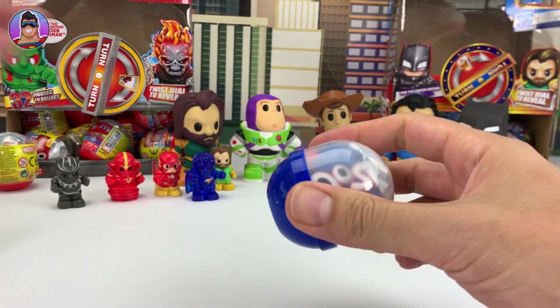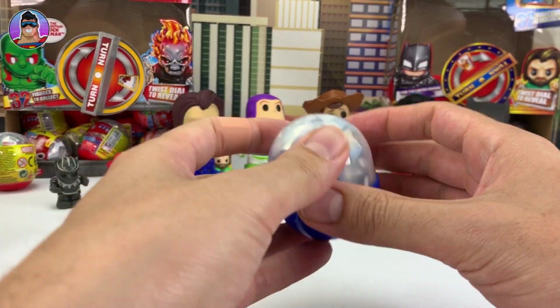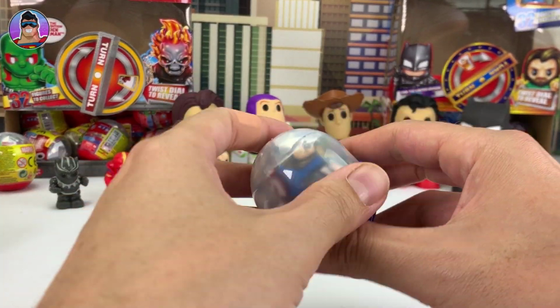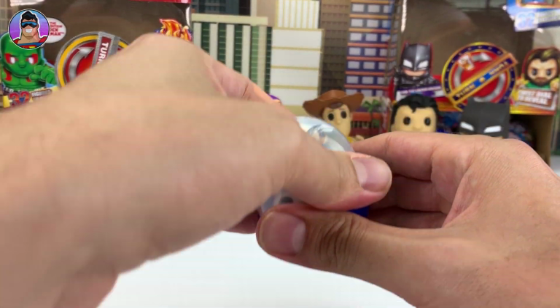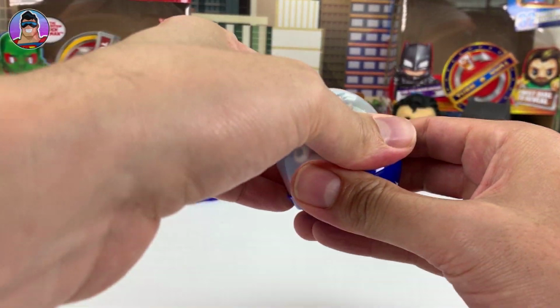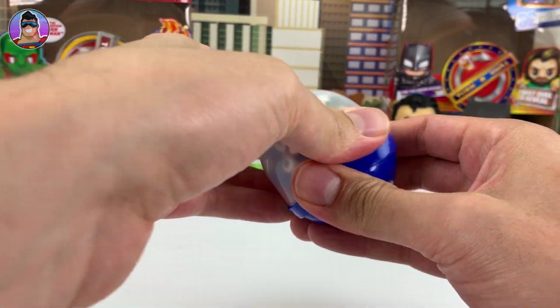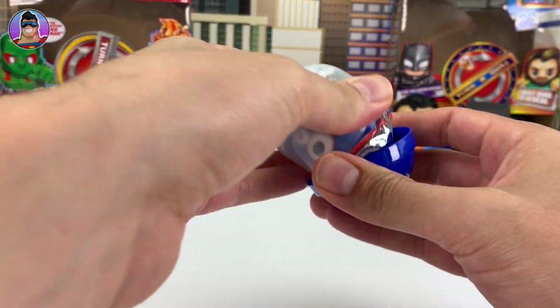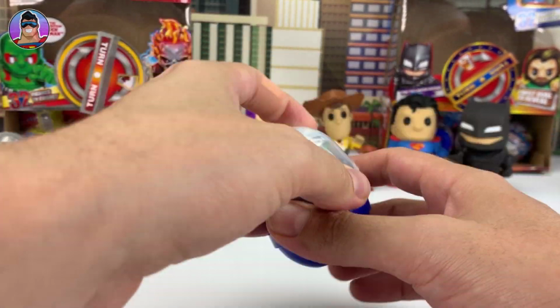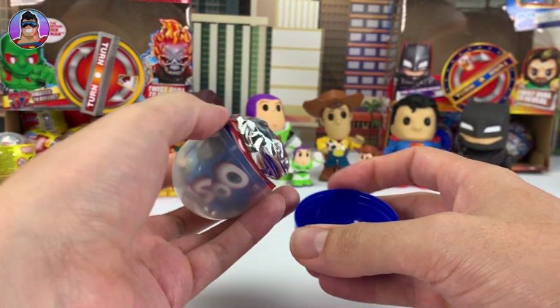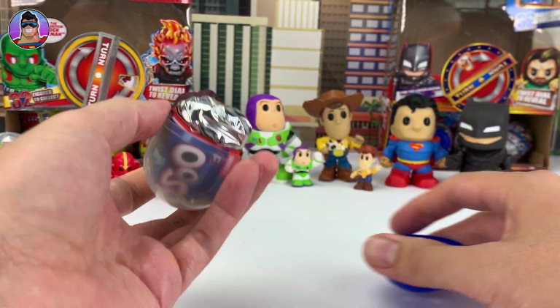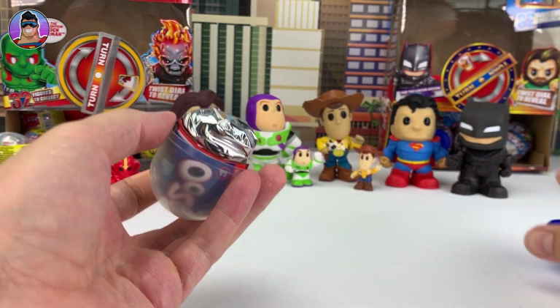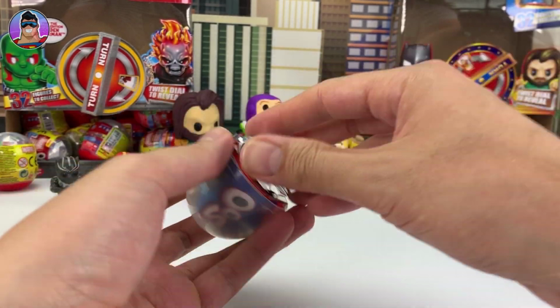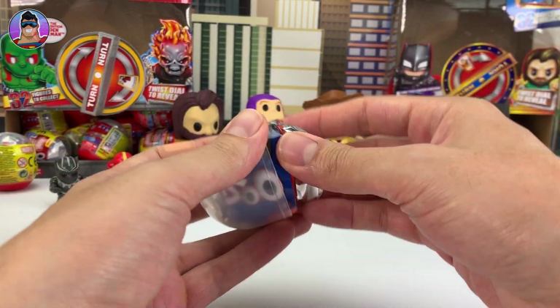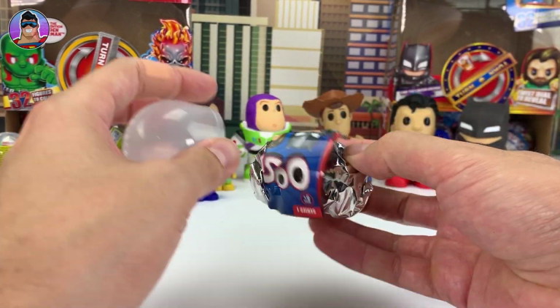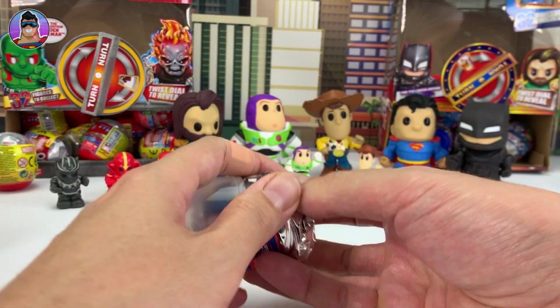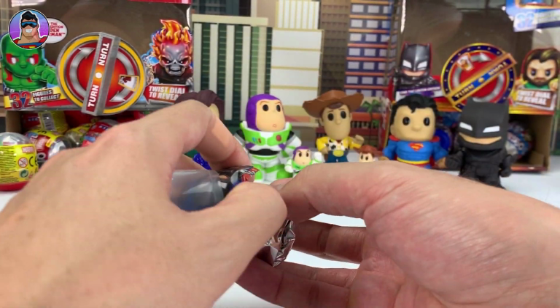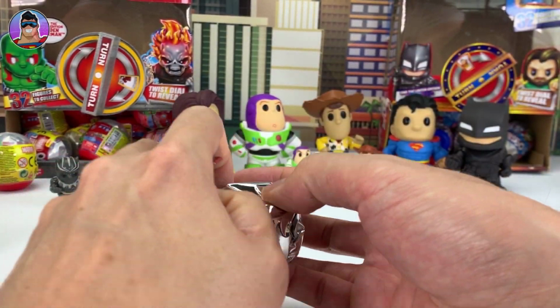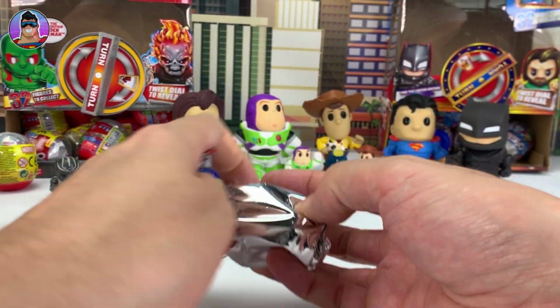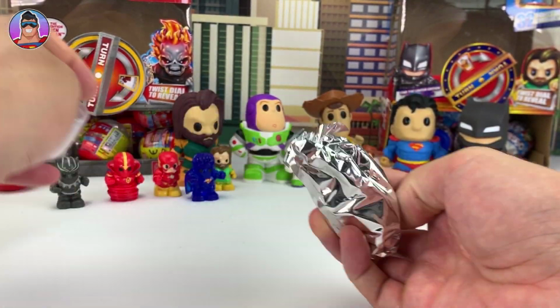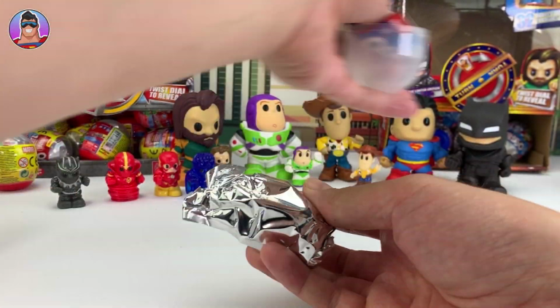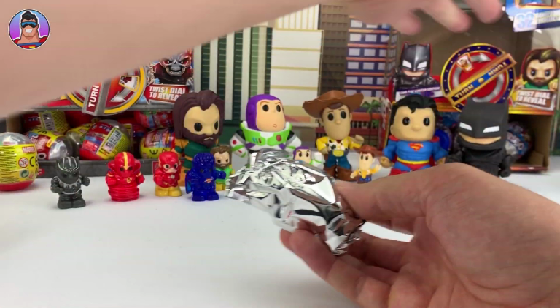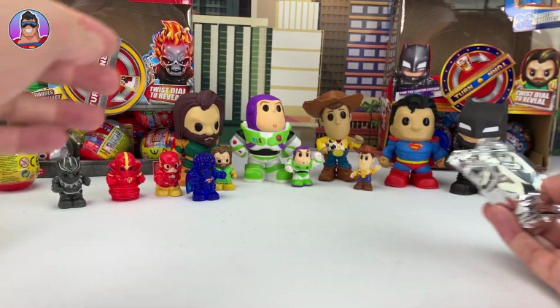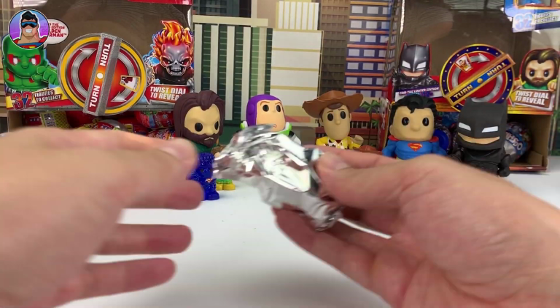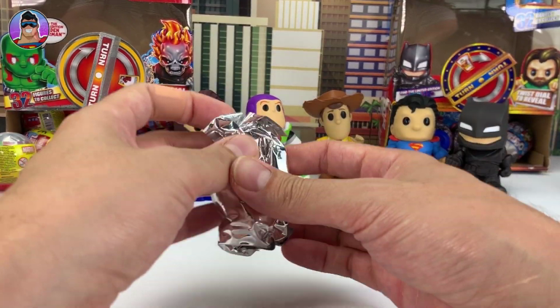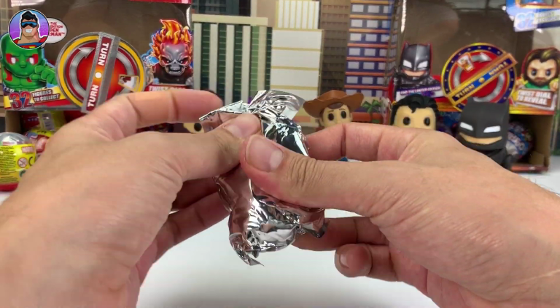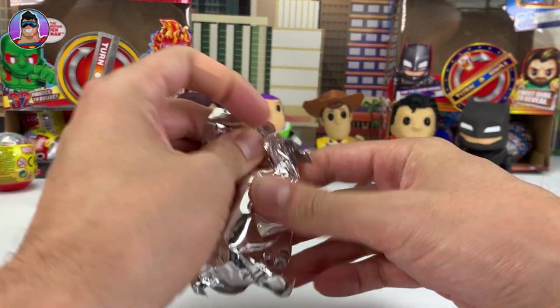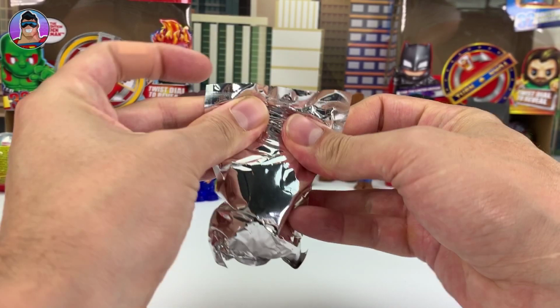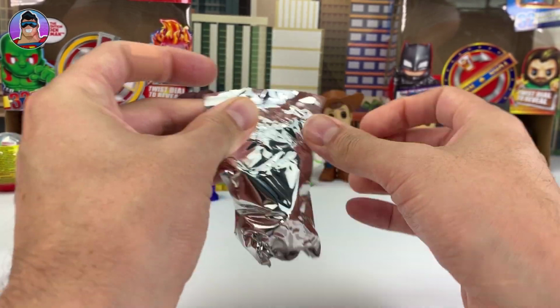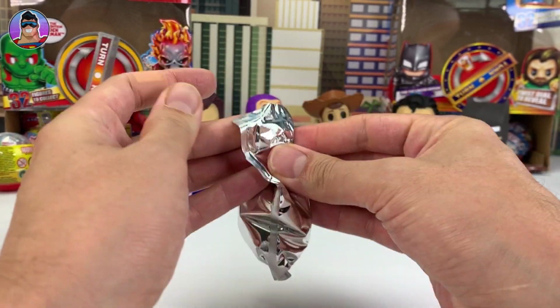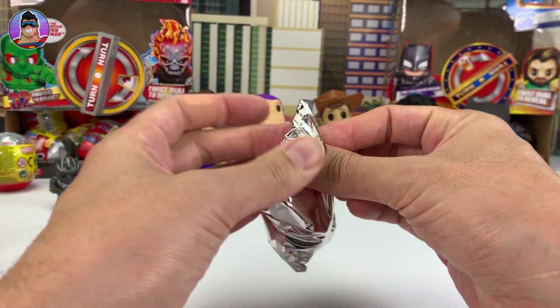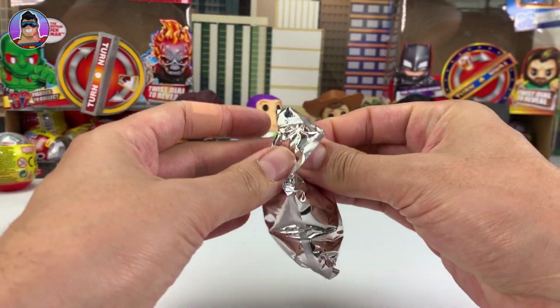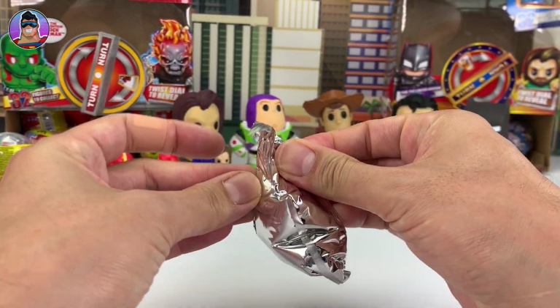This is series one, and they've probably been out for about four months now, so hopefully a series two is in the making. It probably won't come by Christmas — but maybe.